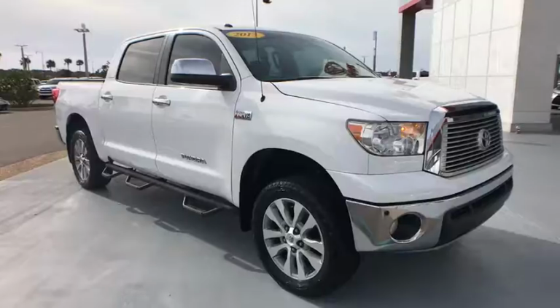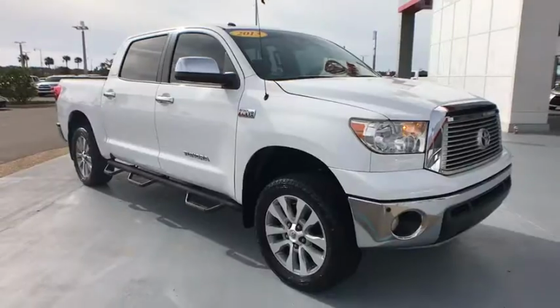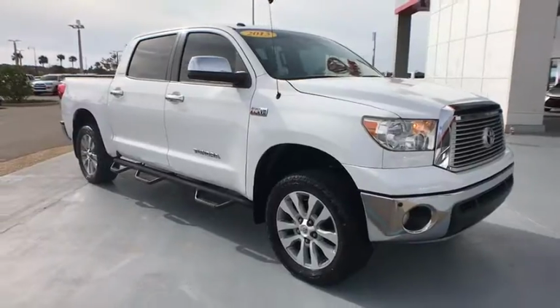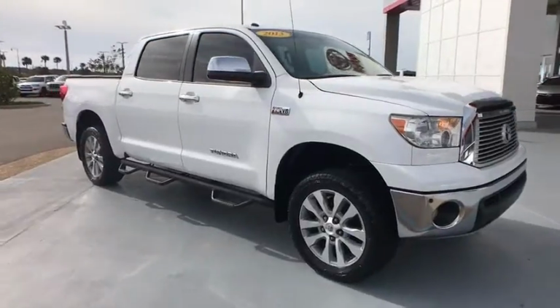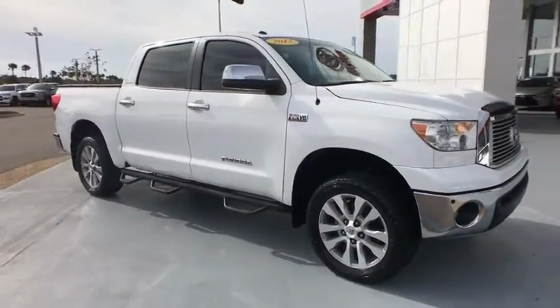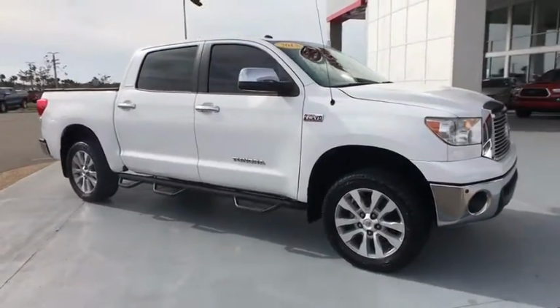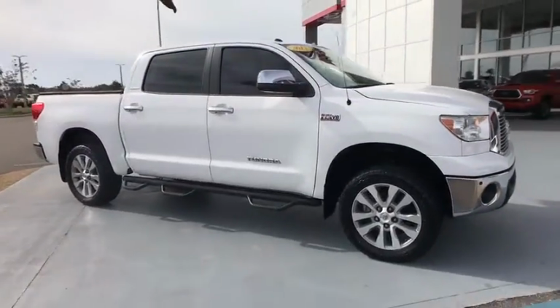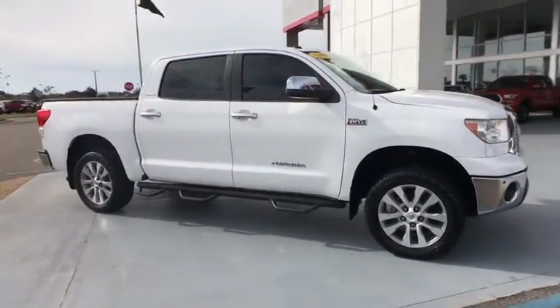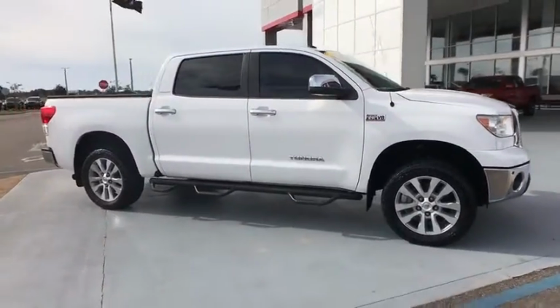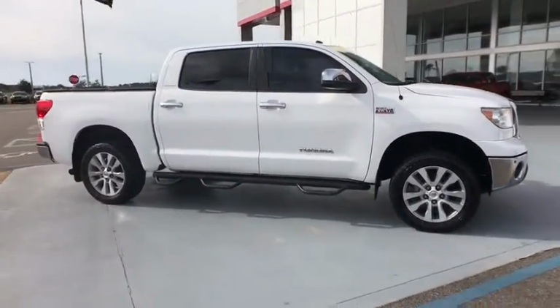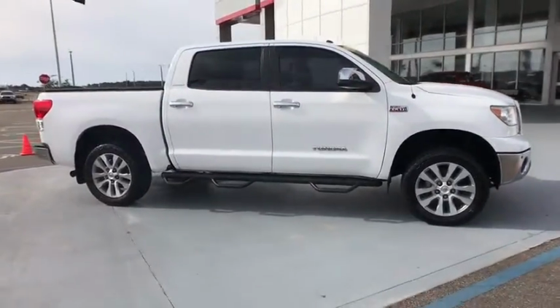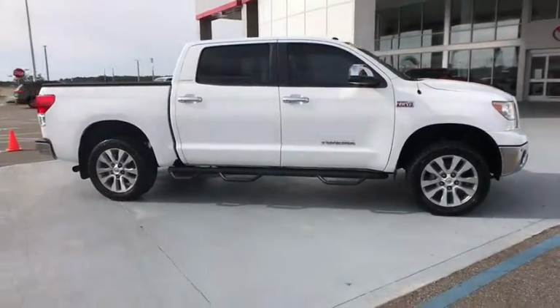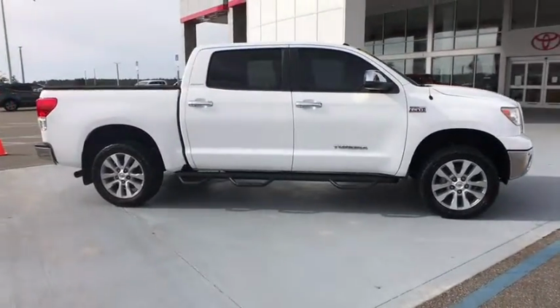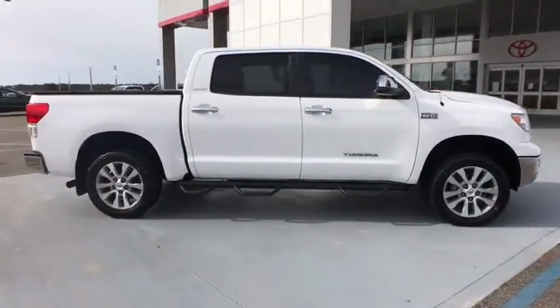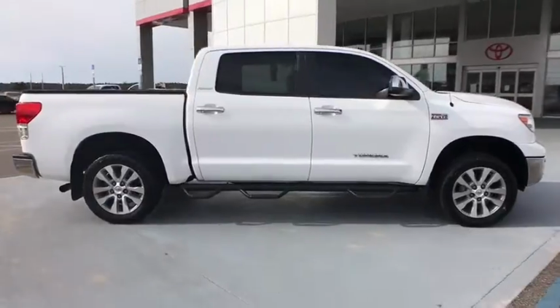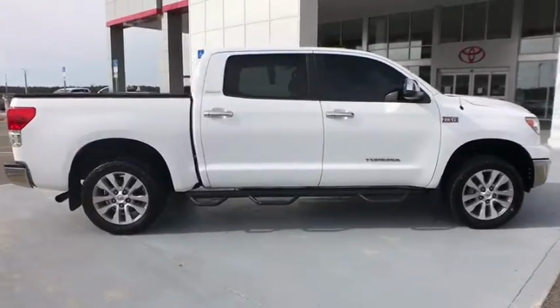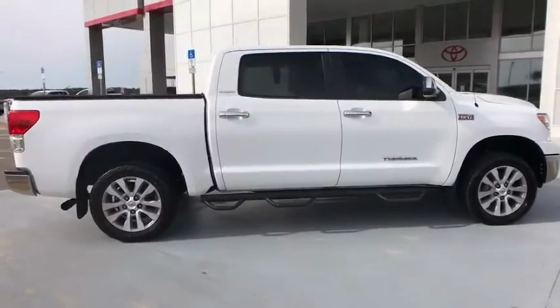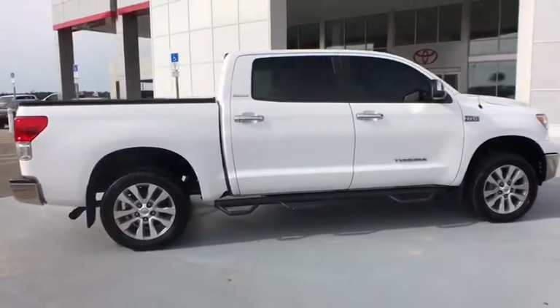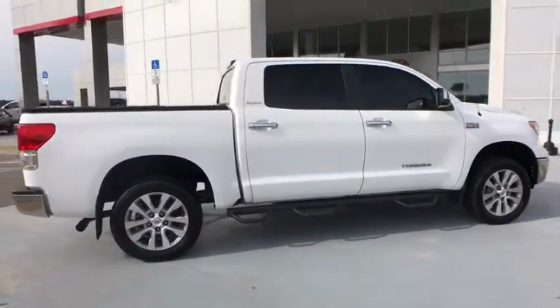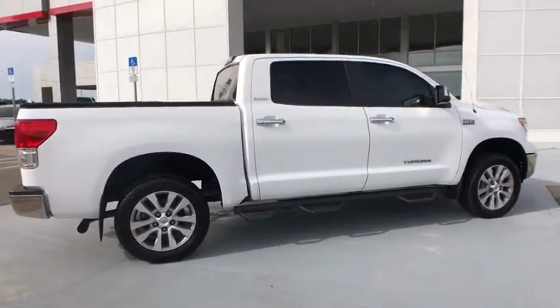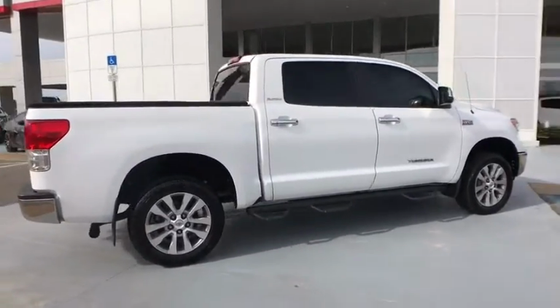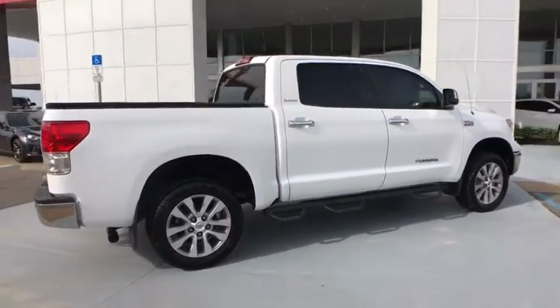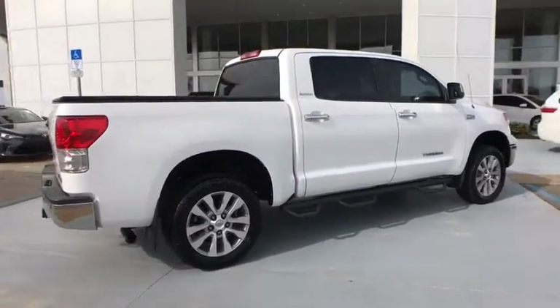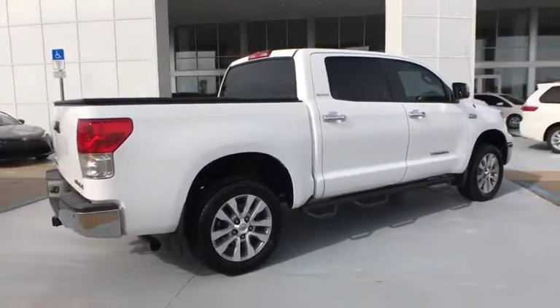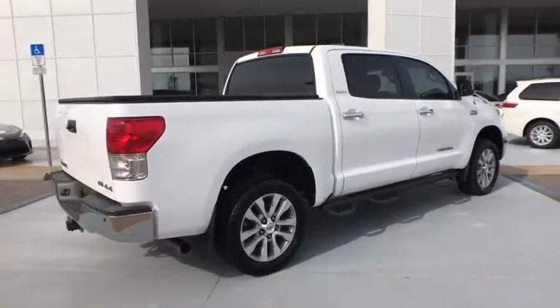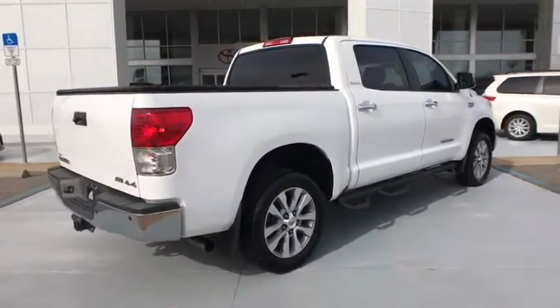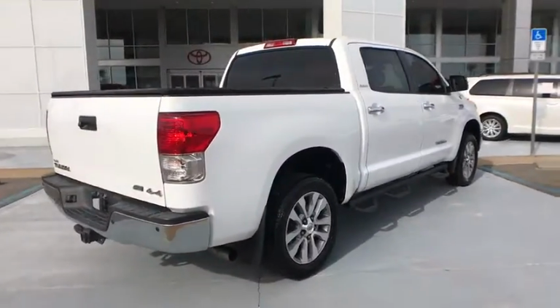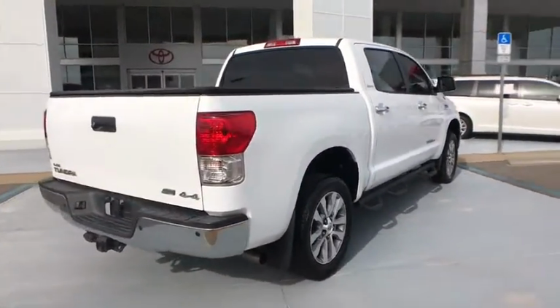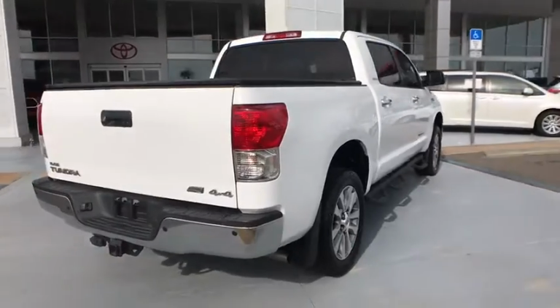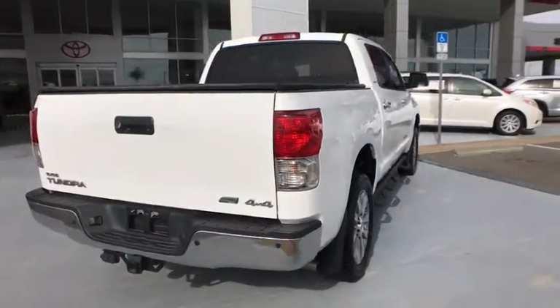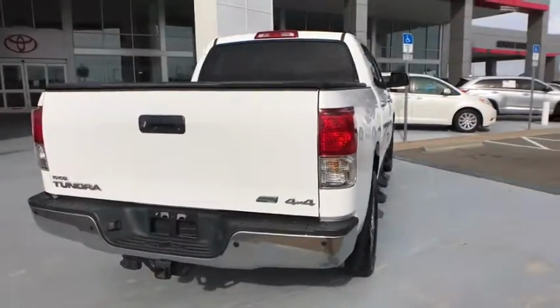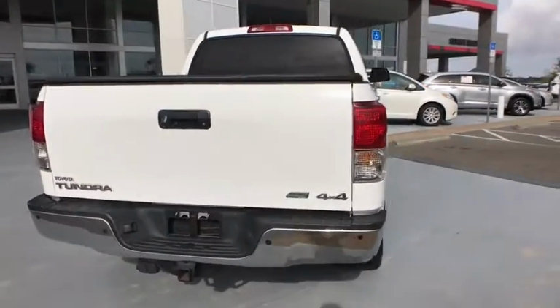The 2013 Toyota Tundra. The Tundra has a number of unique features useful for those using it as a work truck, including extra-large door handles, a deck rail system, and an integrated tow hitch.